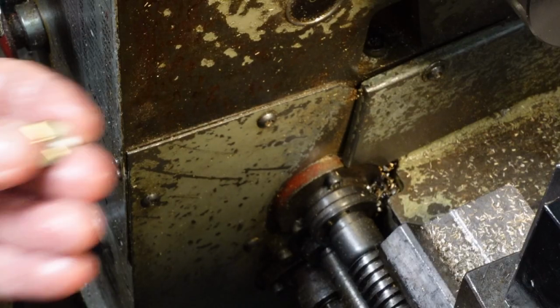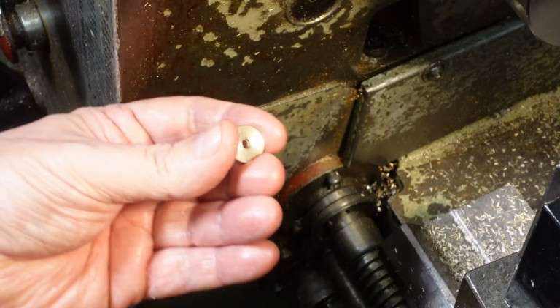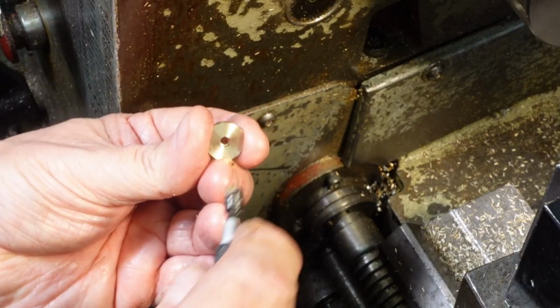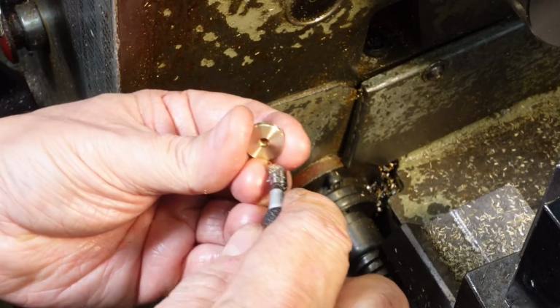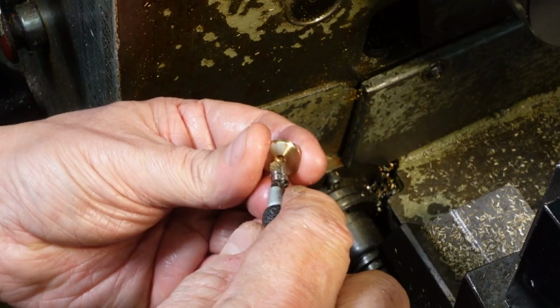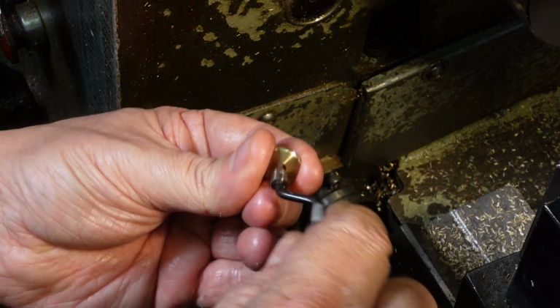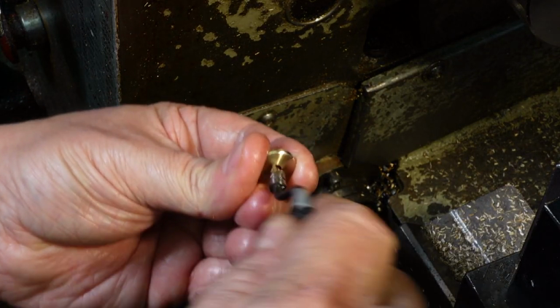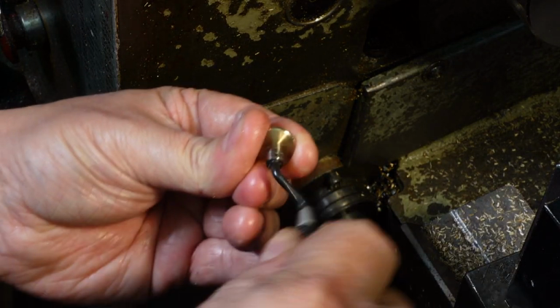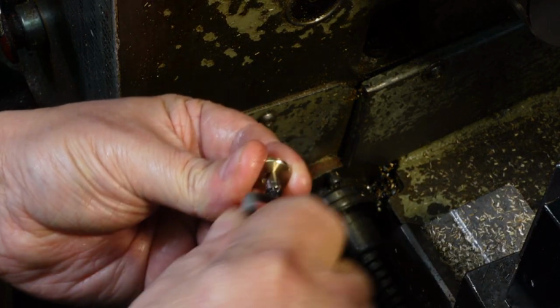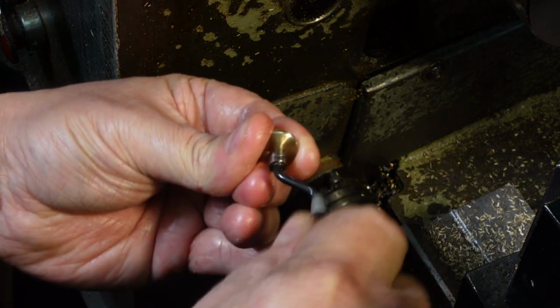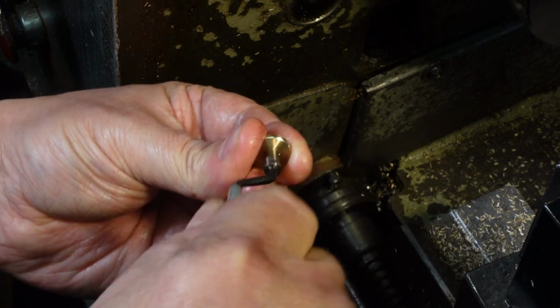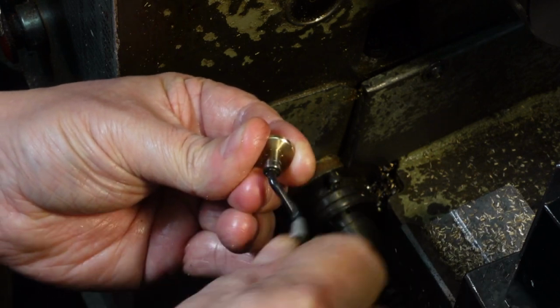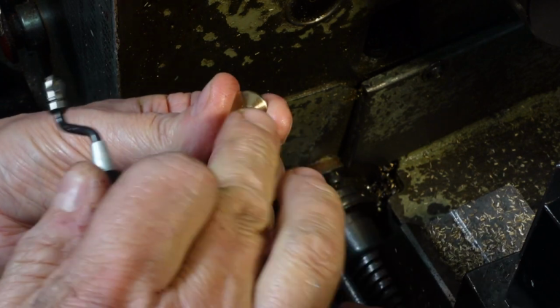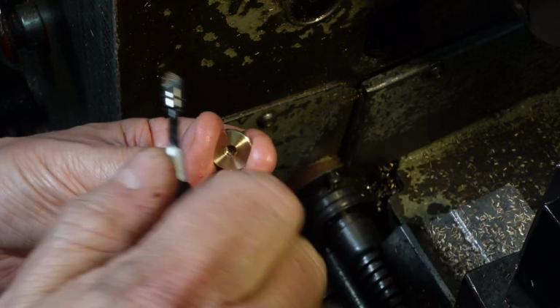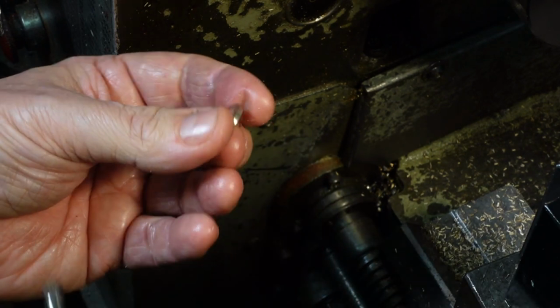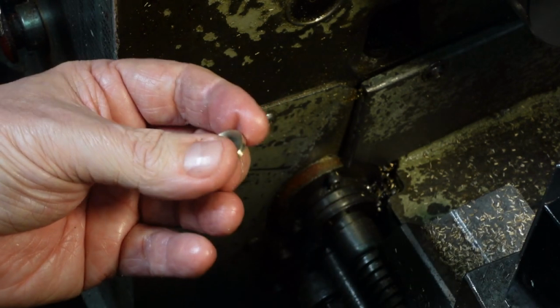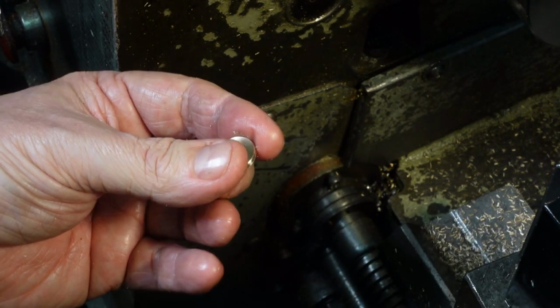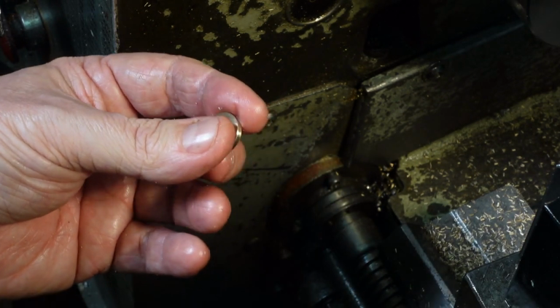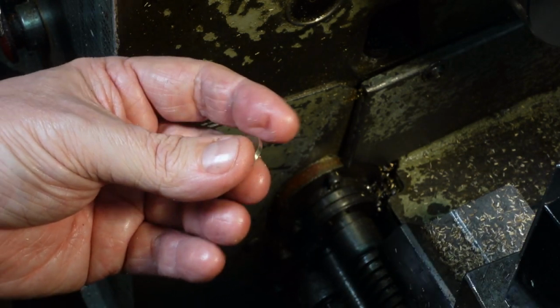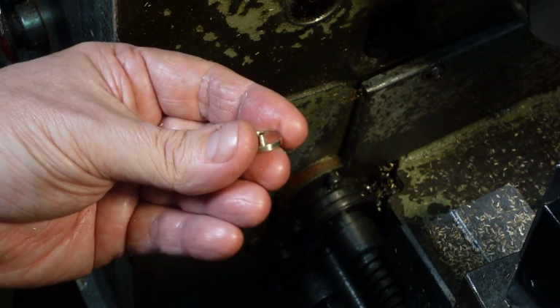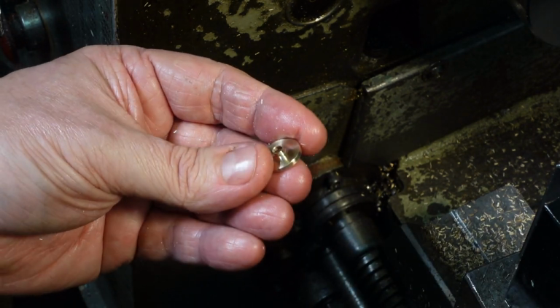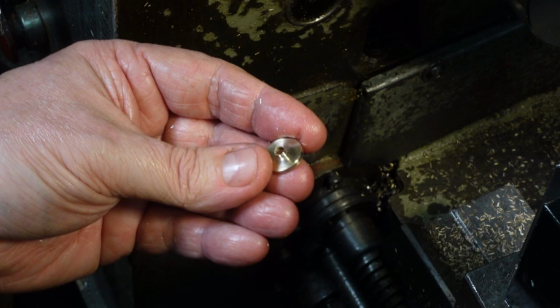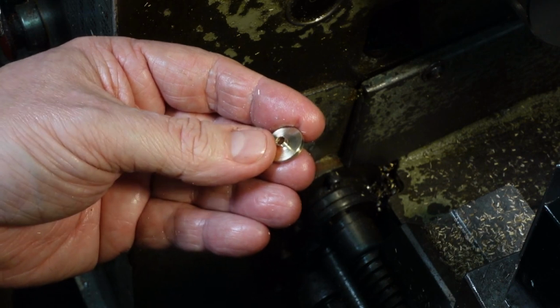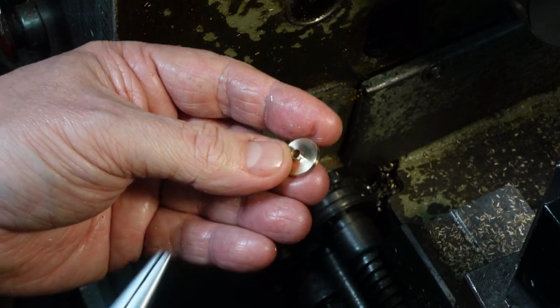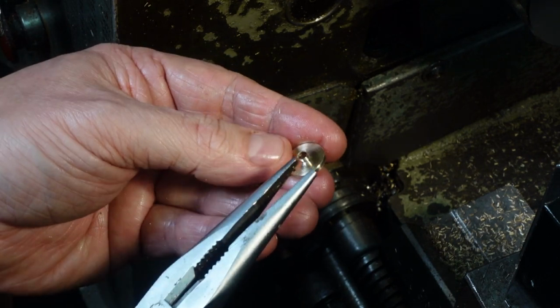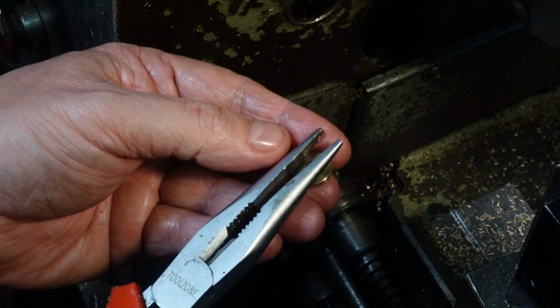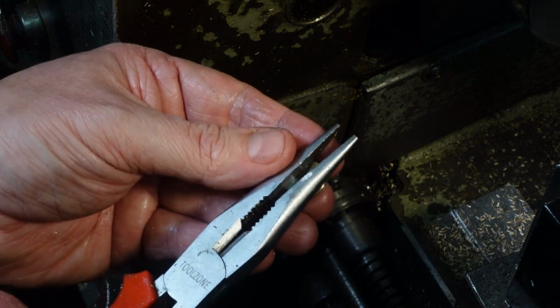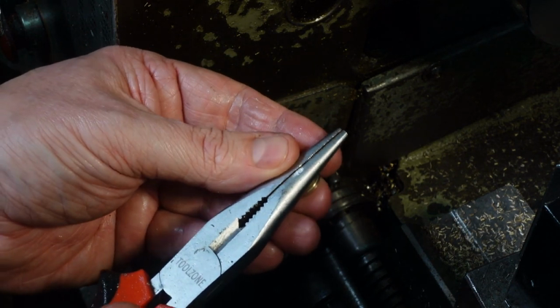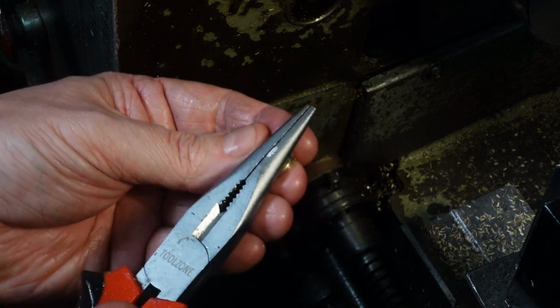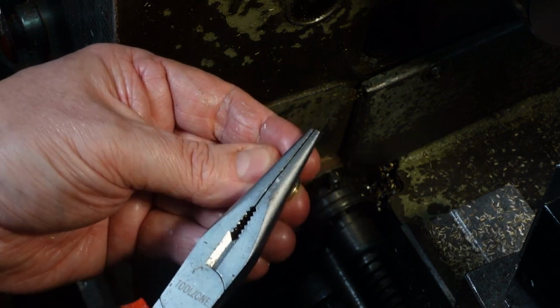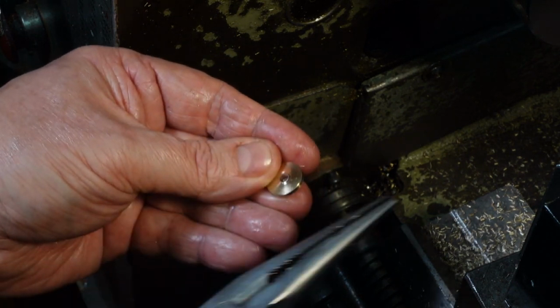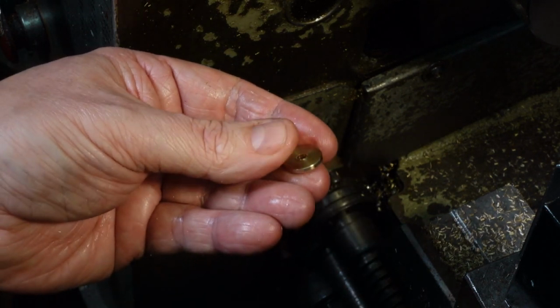I seem to have used all of the YG1 asymmetric parting inserts that I got from Cutwell, so there's a deformed ring to remove. As it's small, I can just use pliers. For anything bigger, I use a milling bias to get a clean cut.